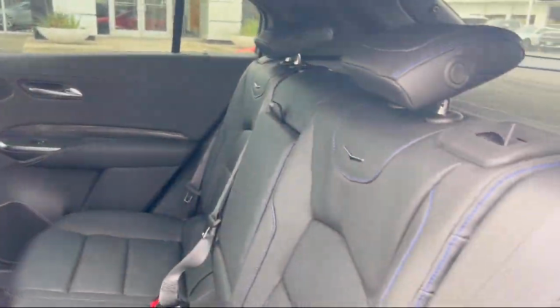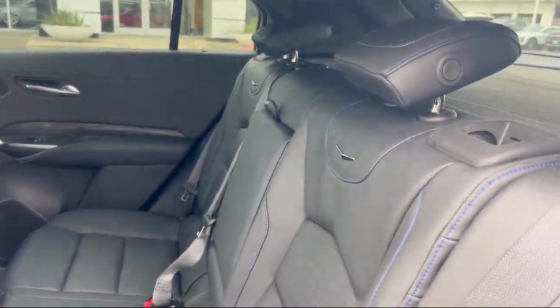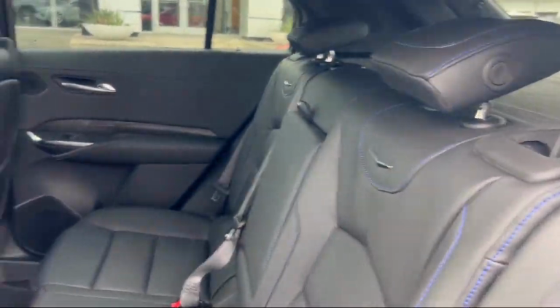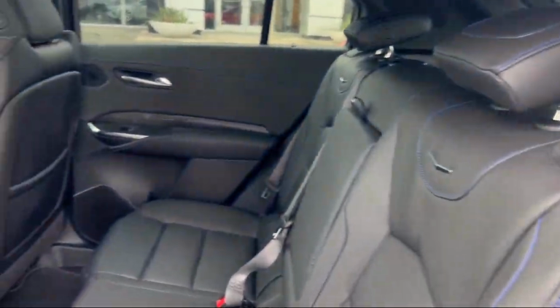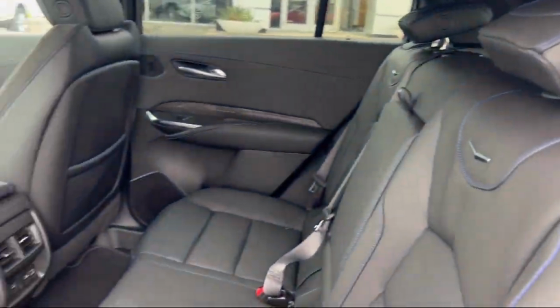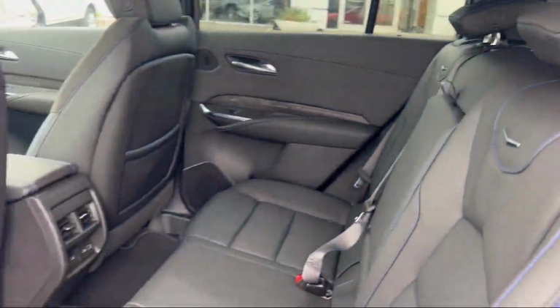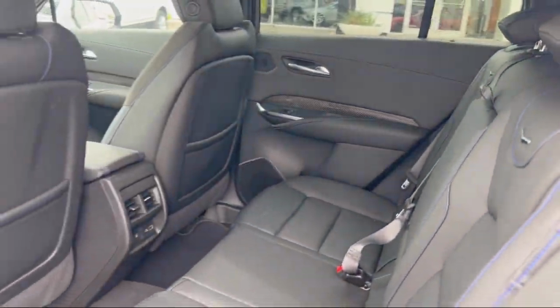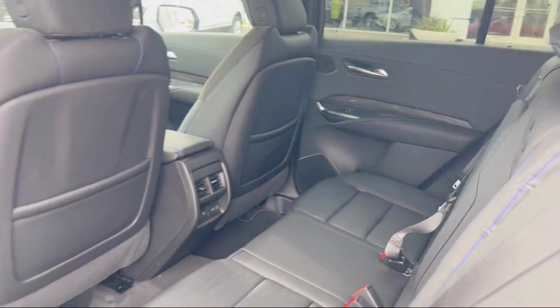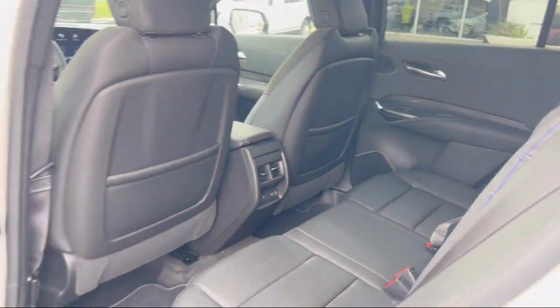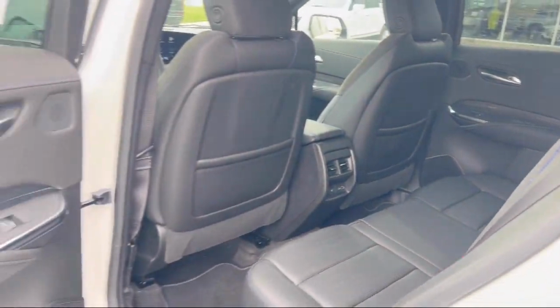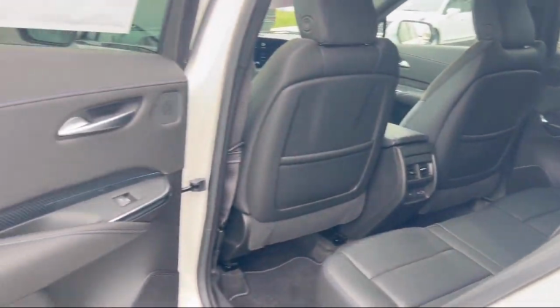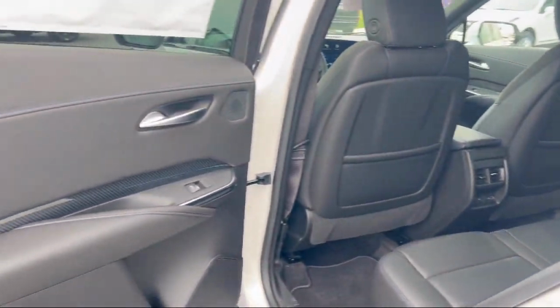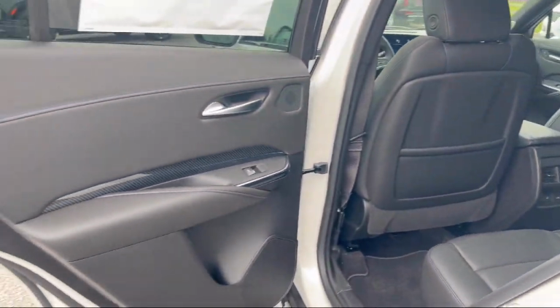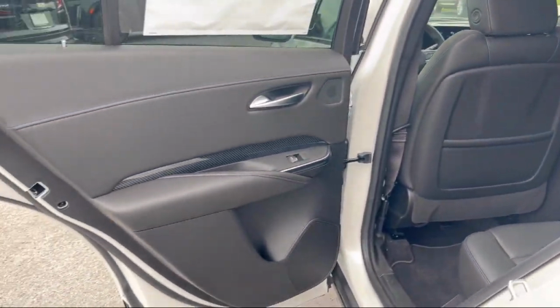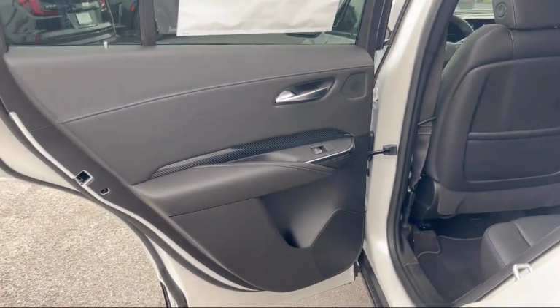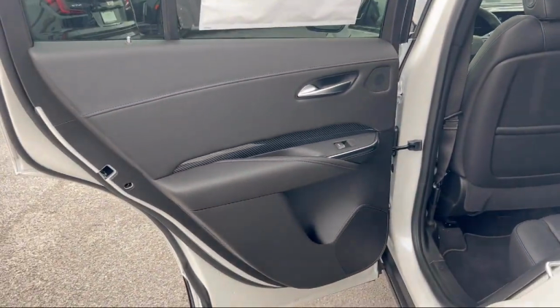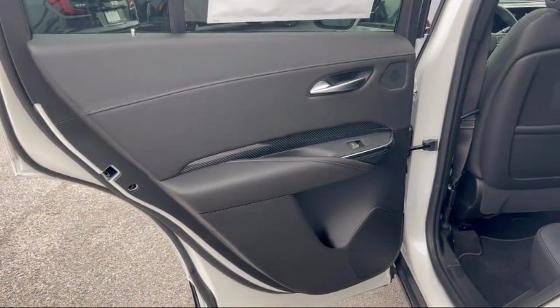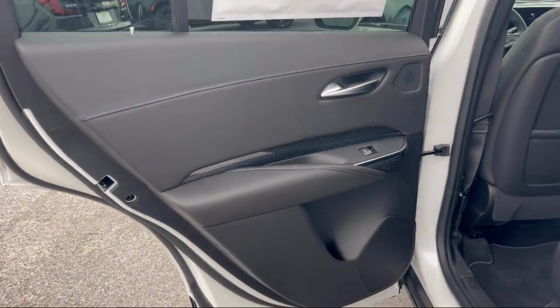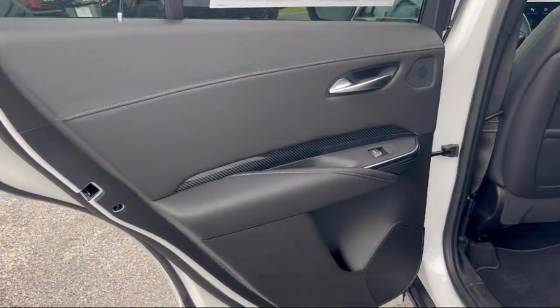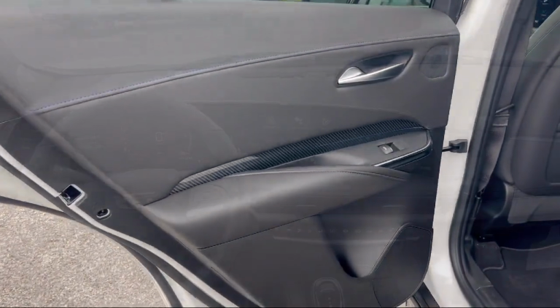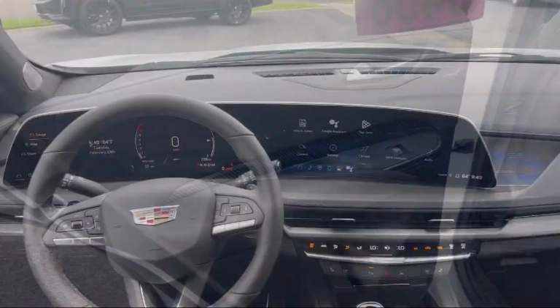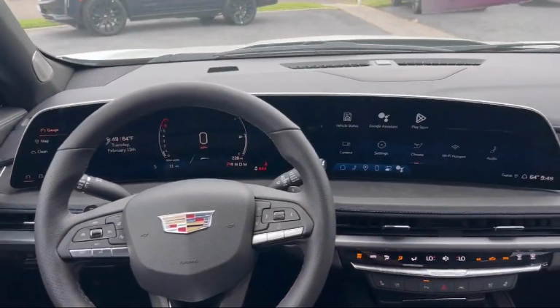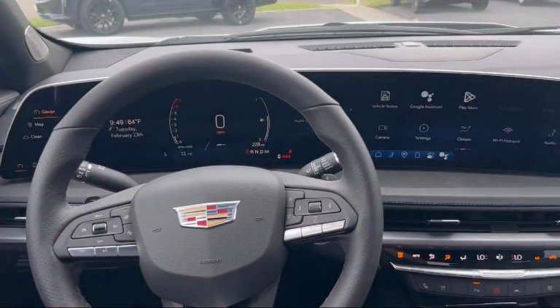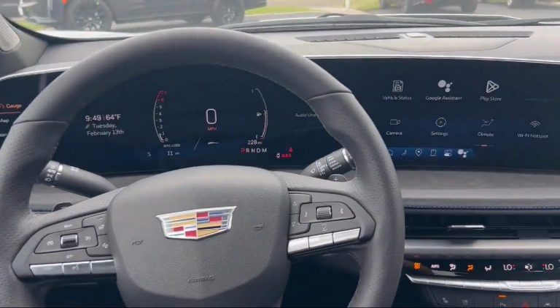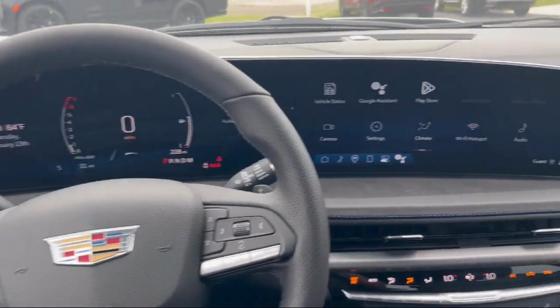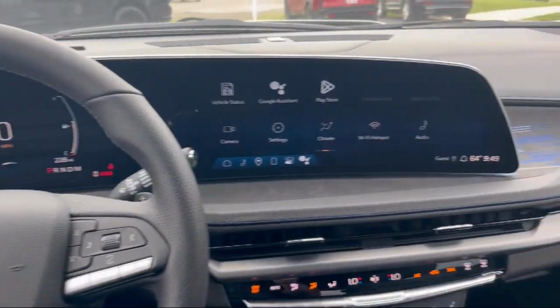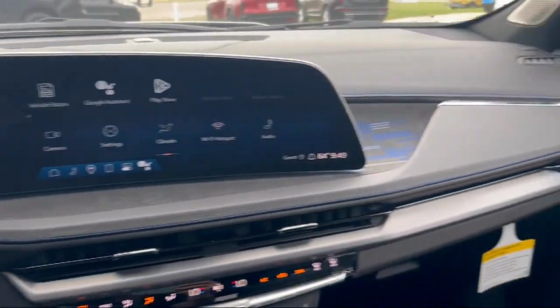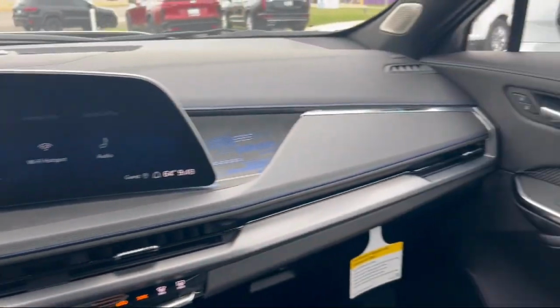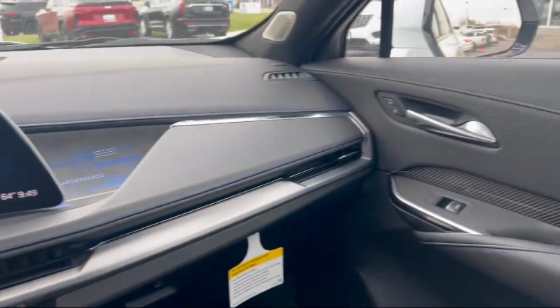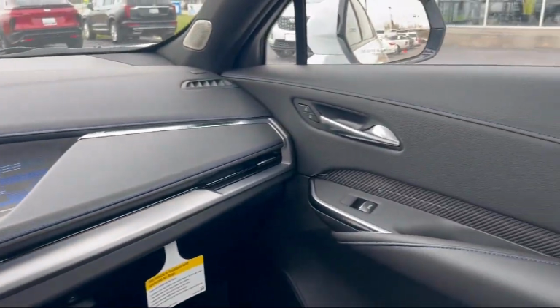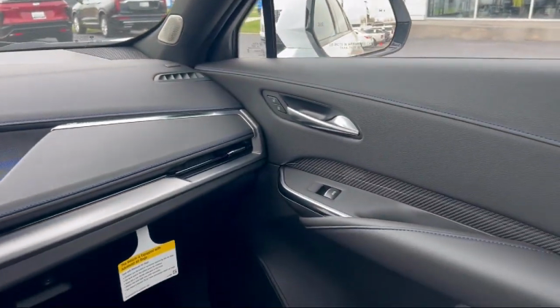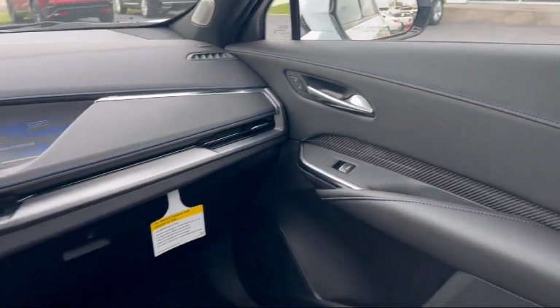It also features rain sensitive windshield wipers, garage door transmitter, Apple CarPlay and Android Auto, automatic emergency braking, and the comfort and convenience package.